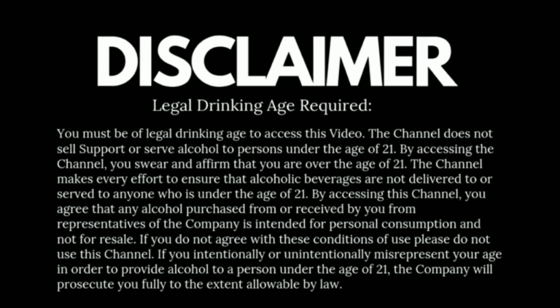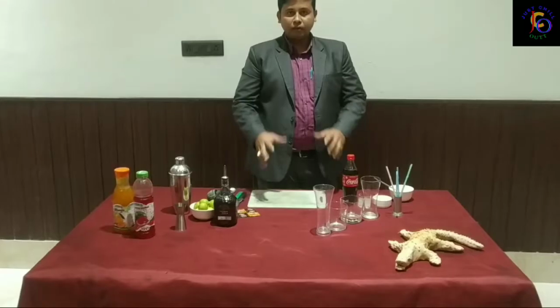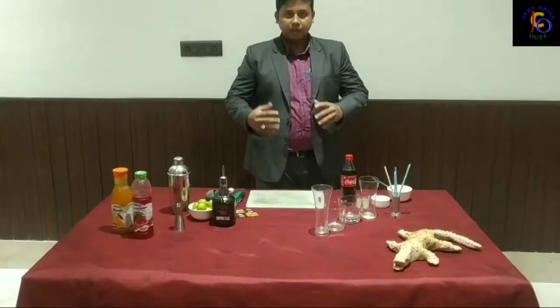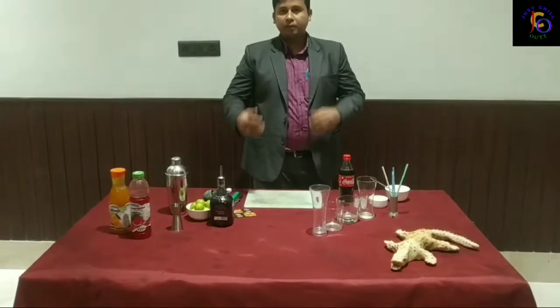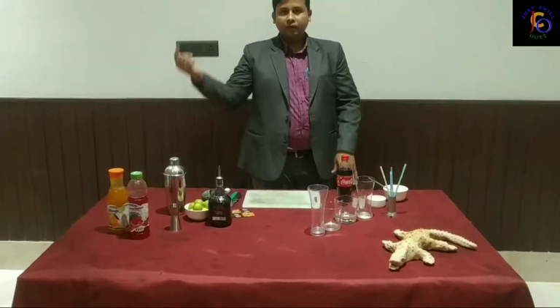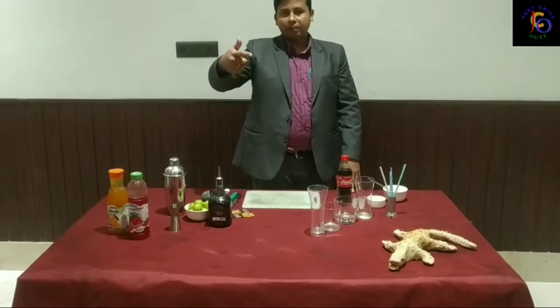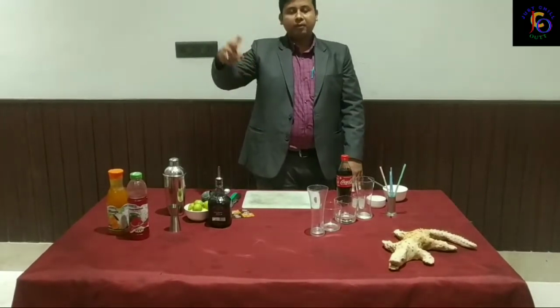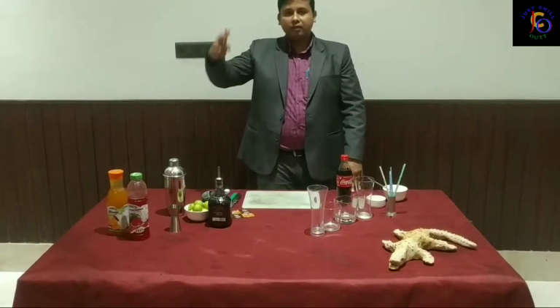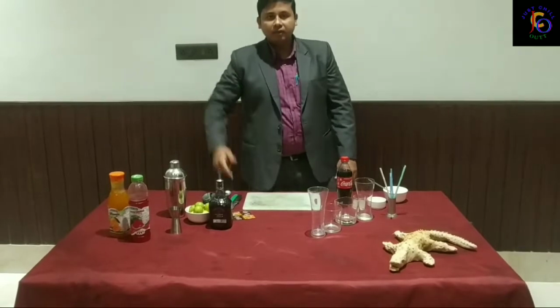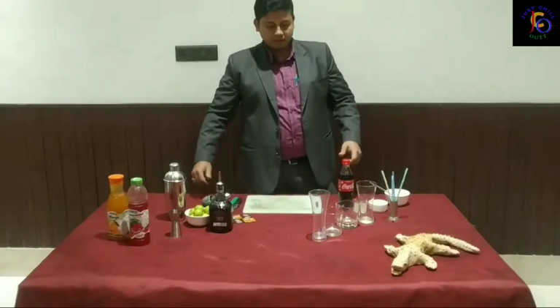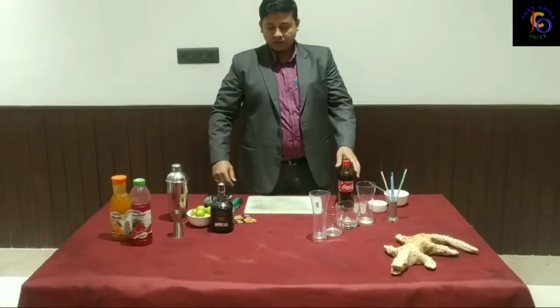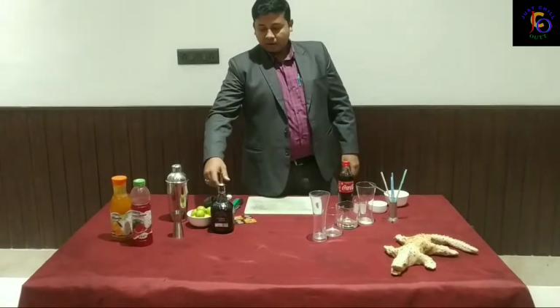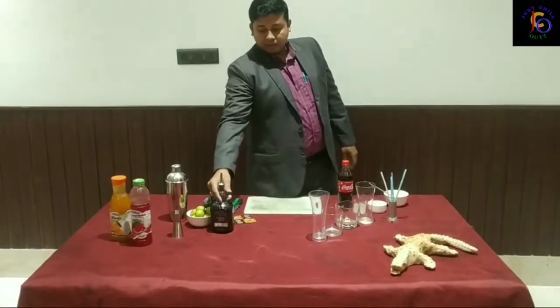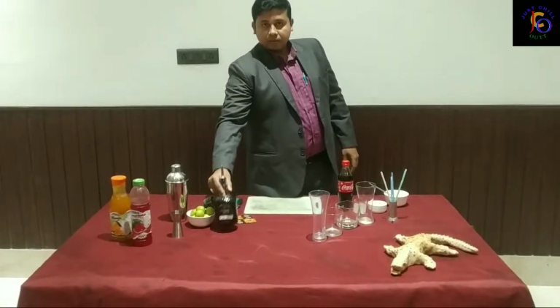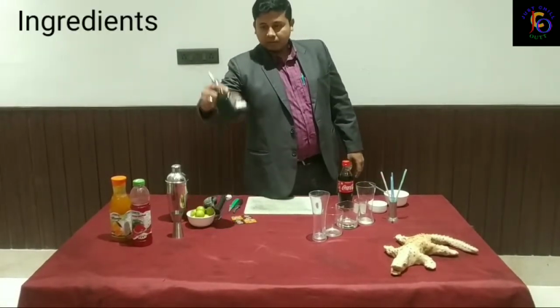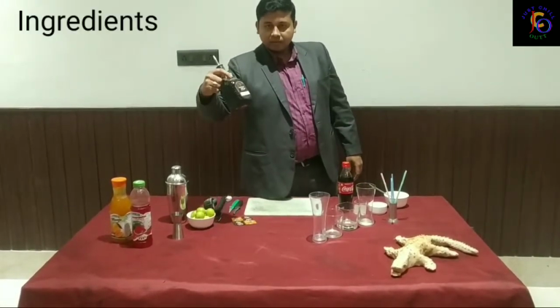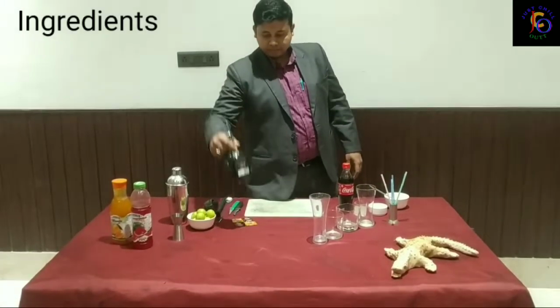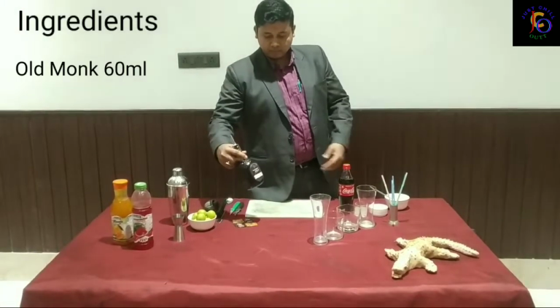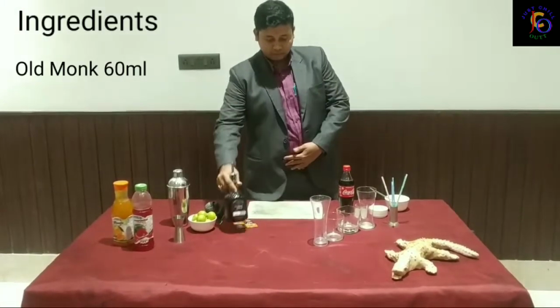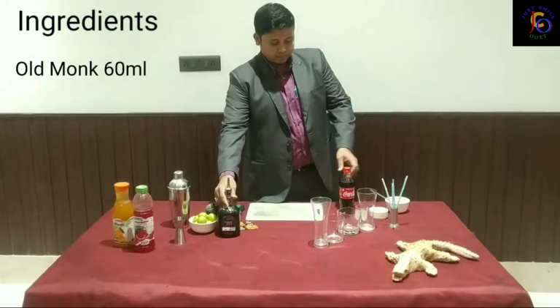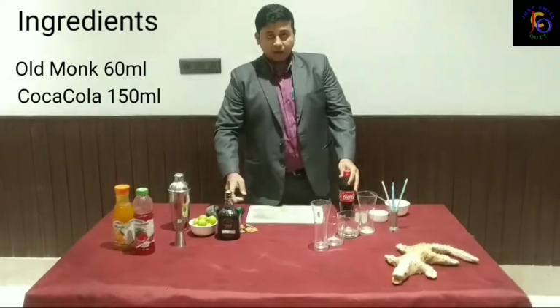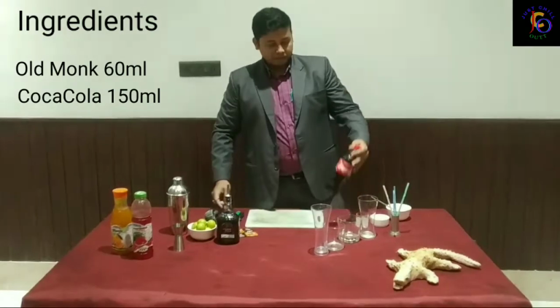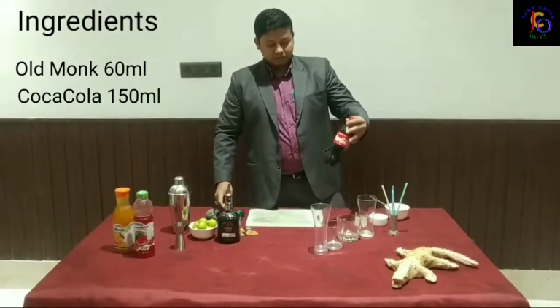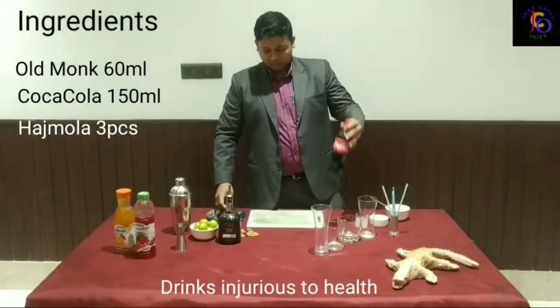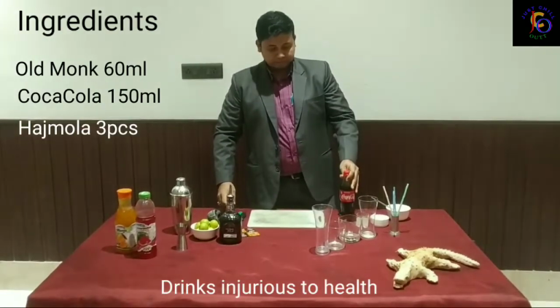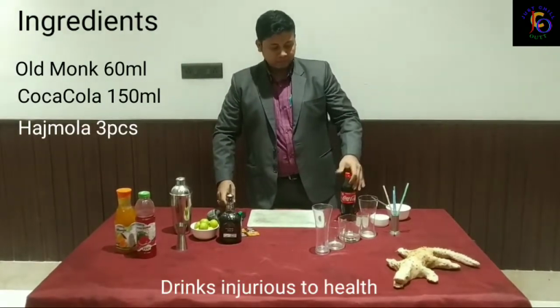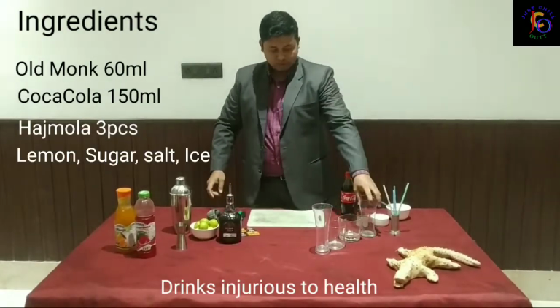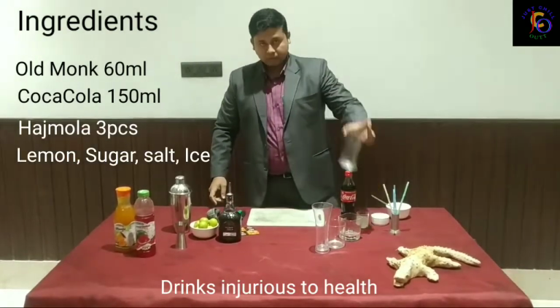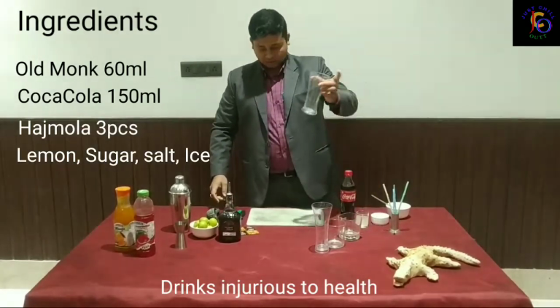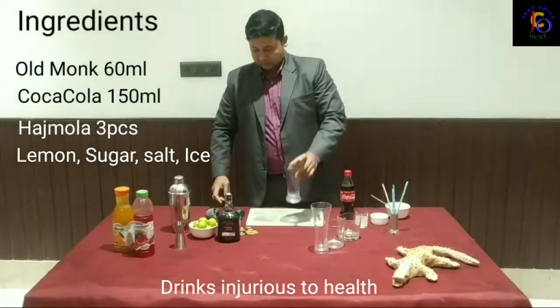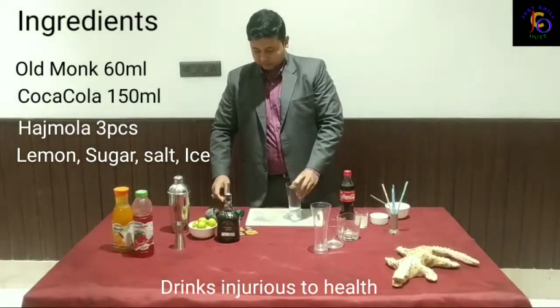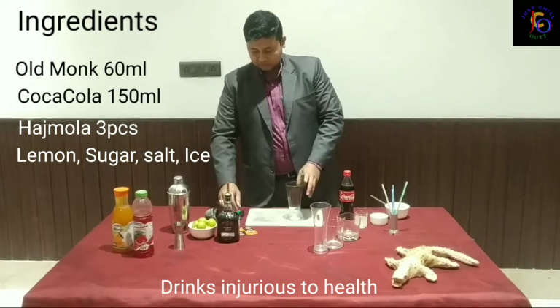Good evening friends, welcome to my channel Just Chill Out. Today I have a great cocktail recipe for you: Rum with Hajmola.